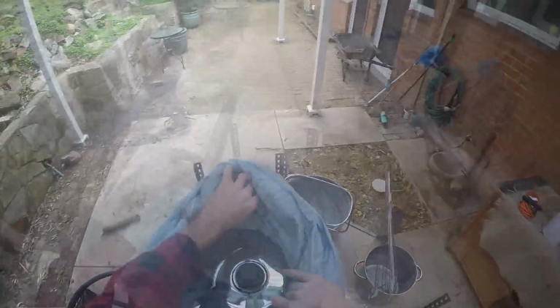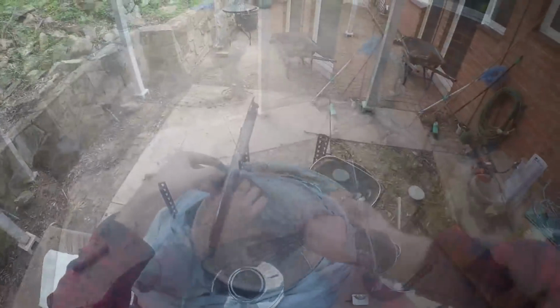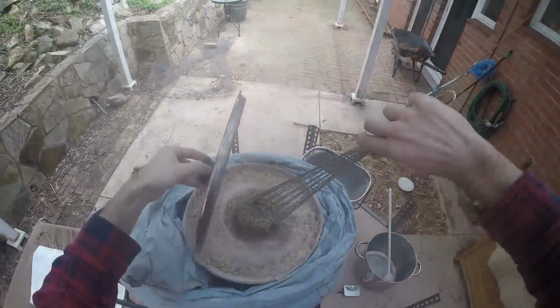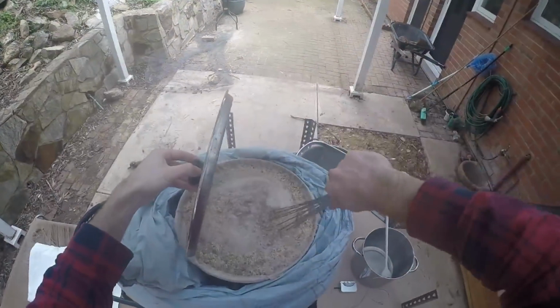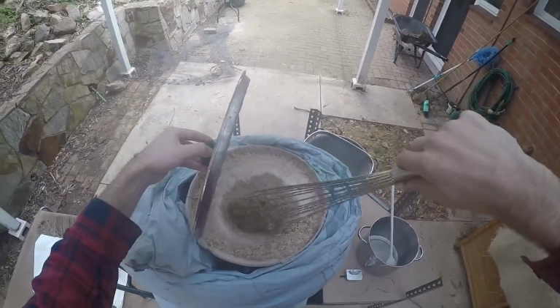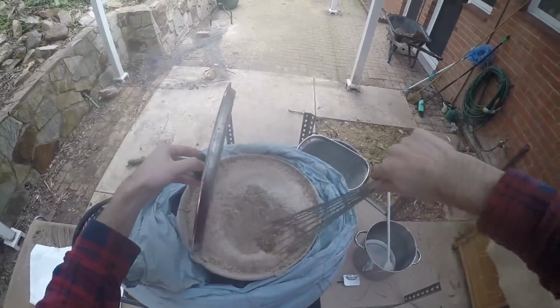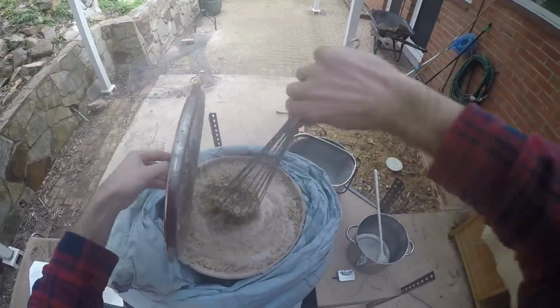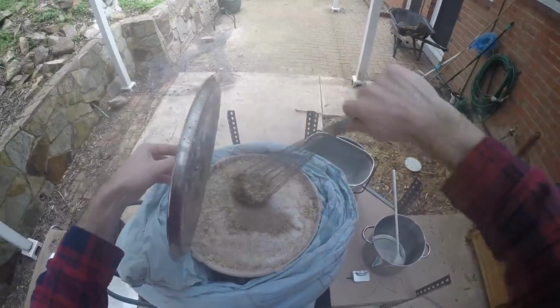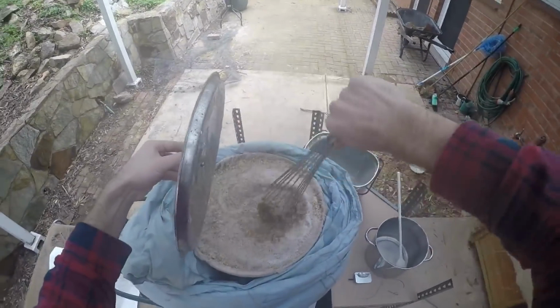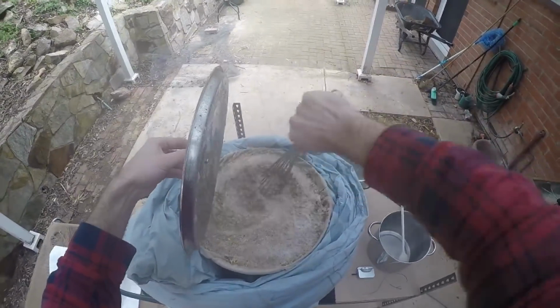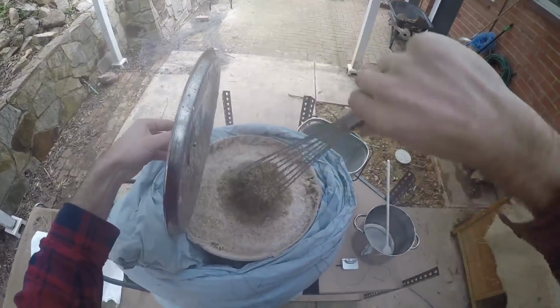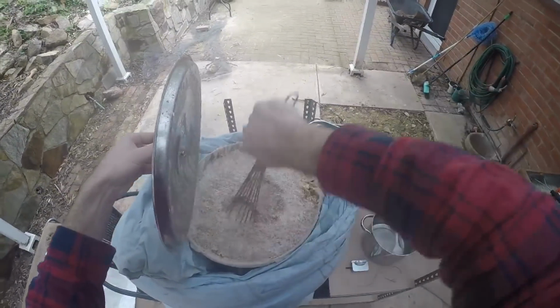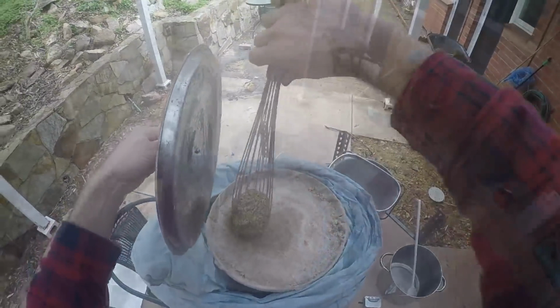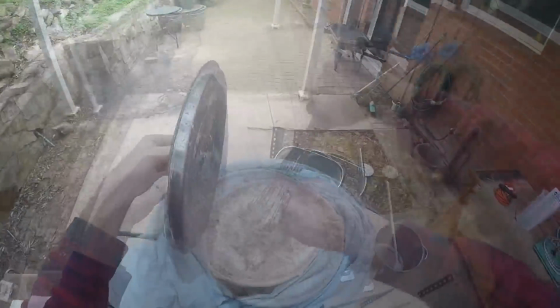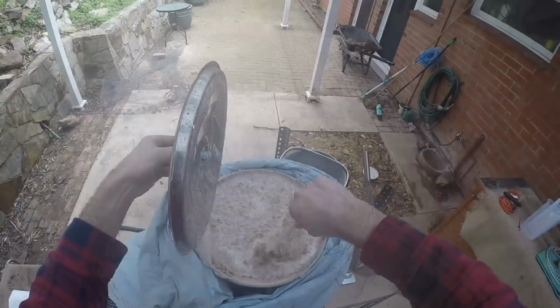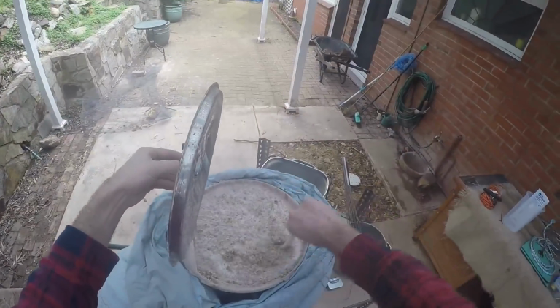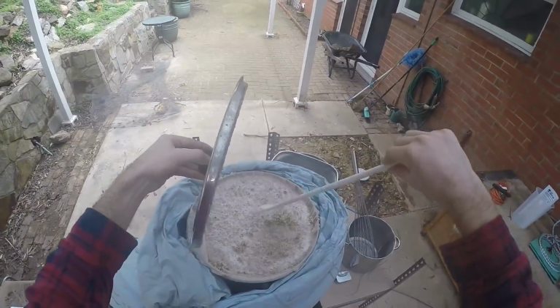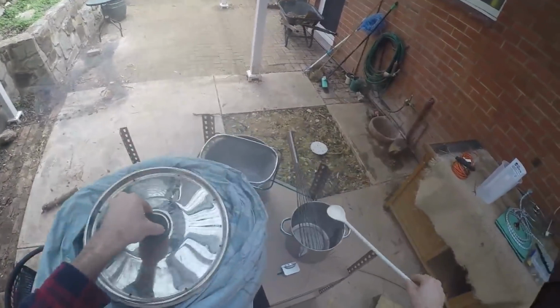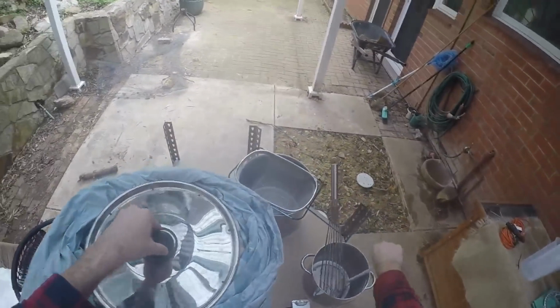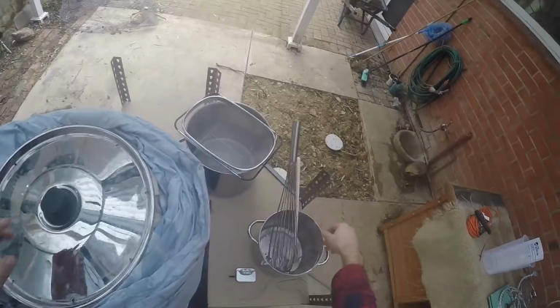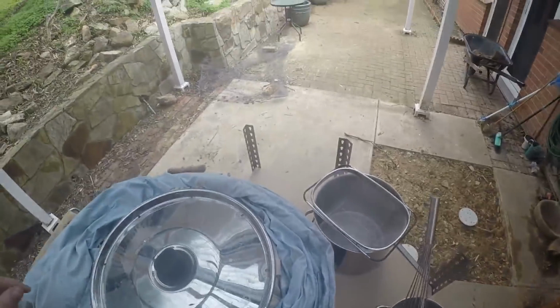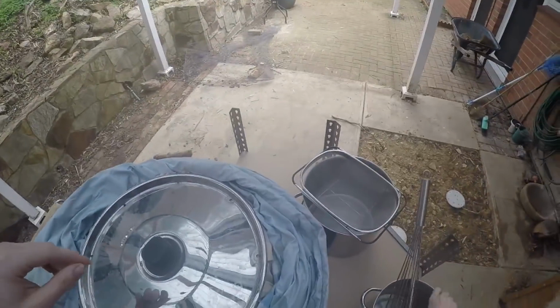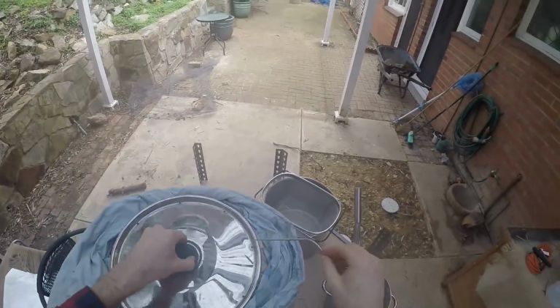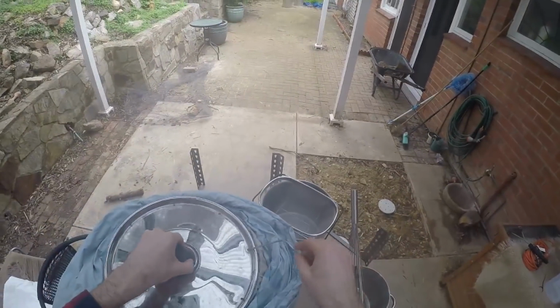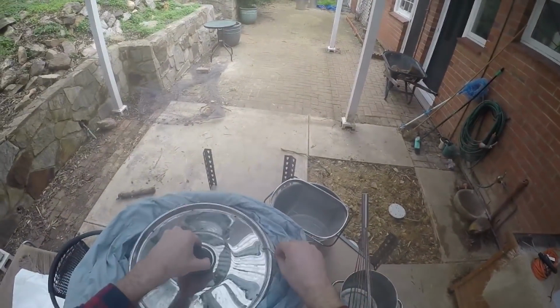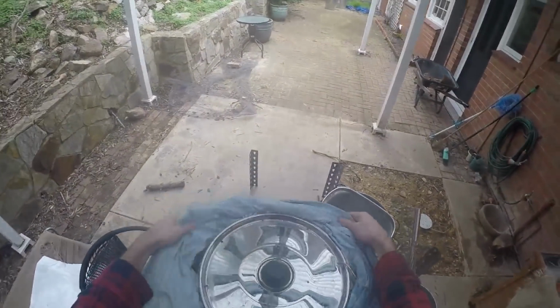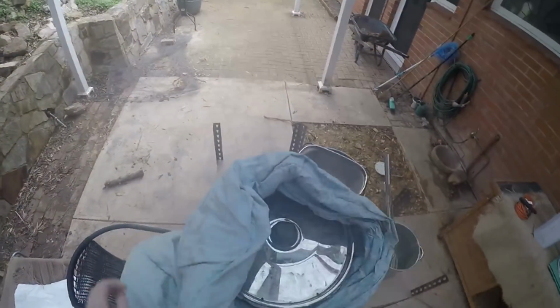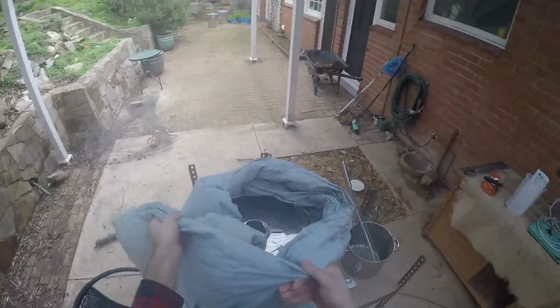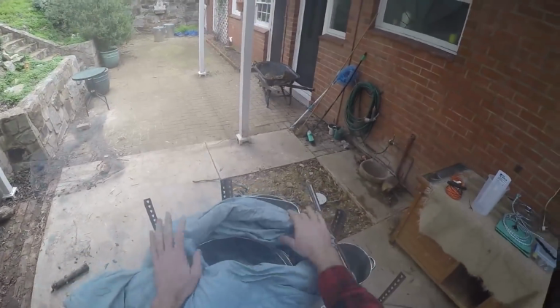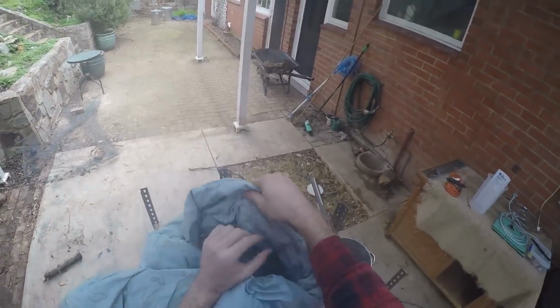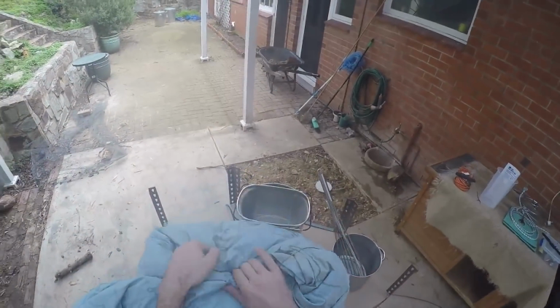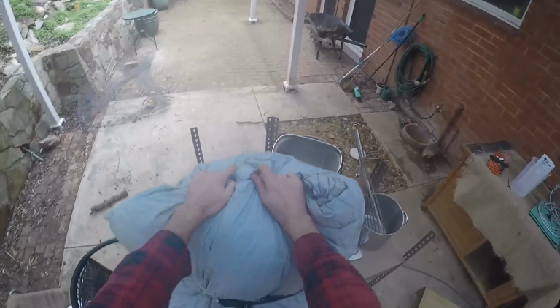Now the mash is done — or is it? No, this is sort of halfway through the mash. I'm just giving it an extra whisk to make sure I get the best efficiency that I can.